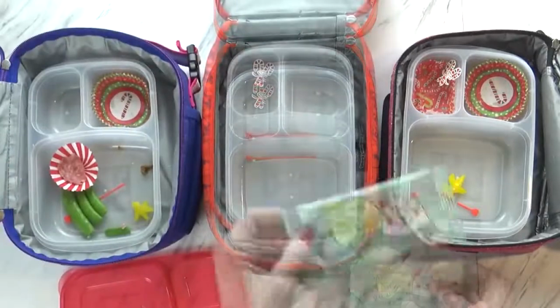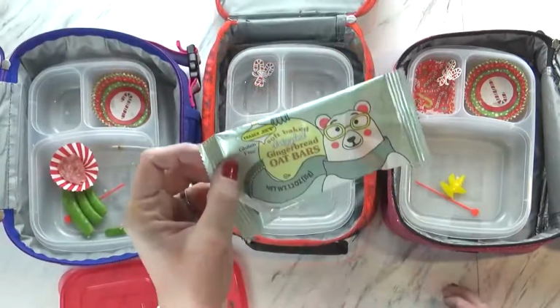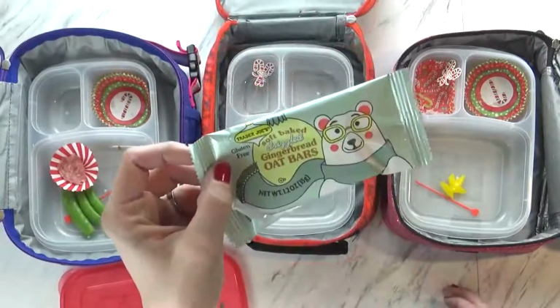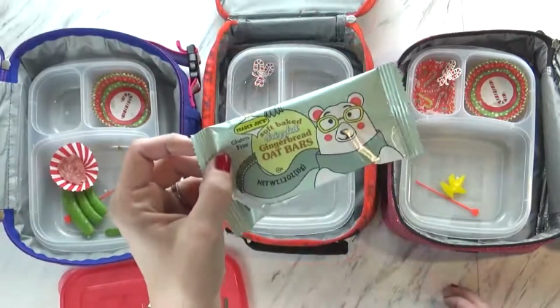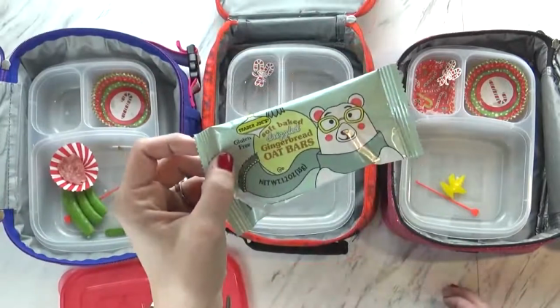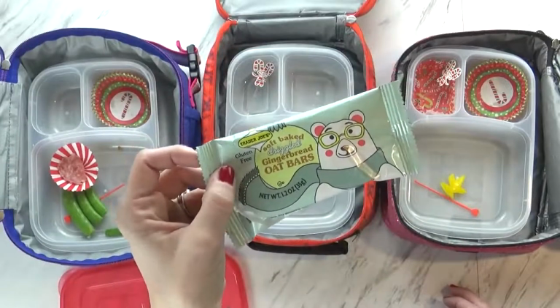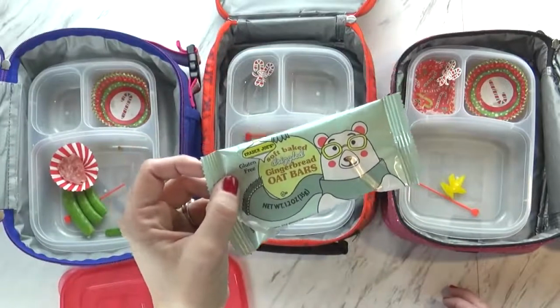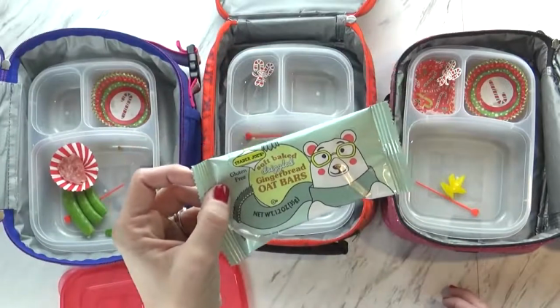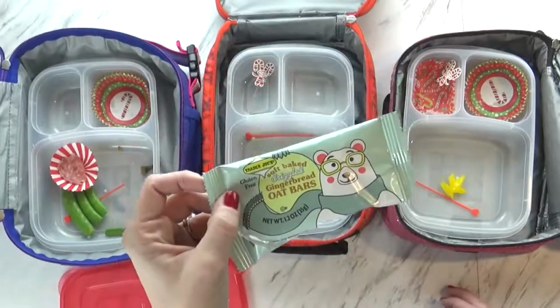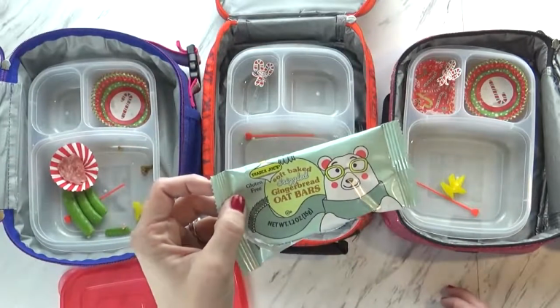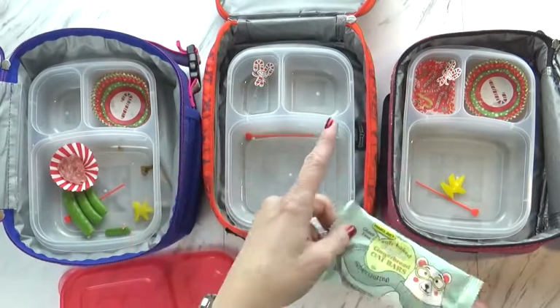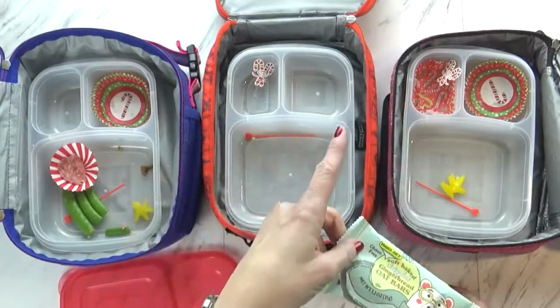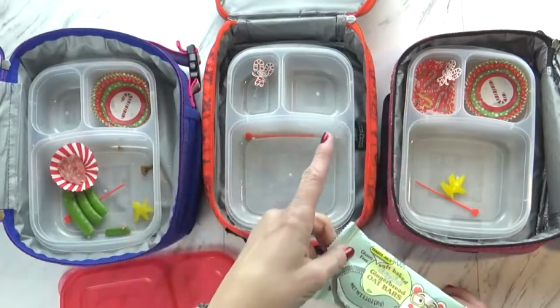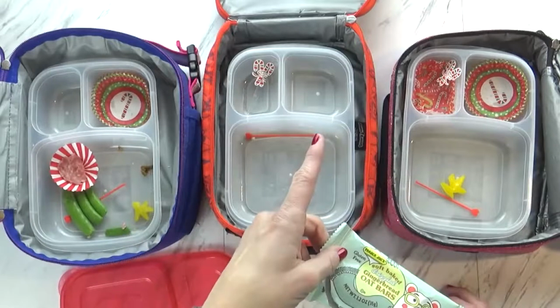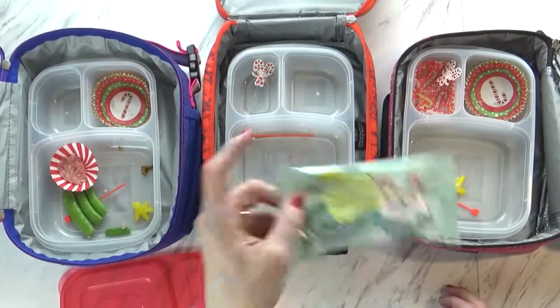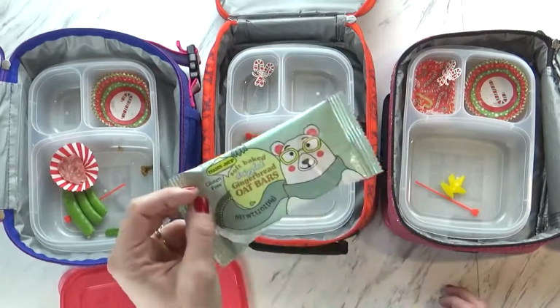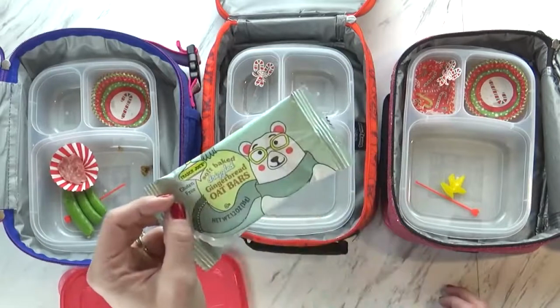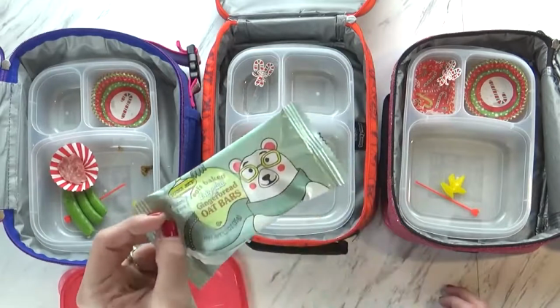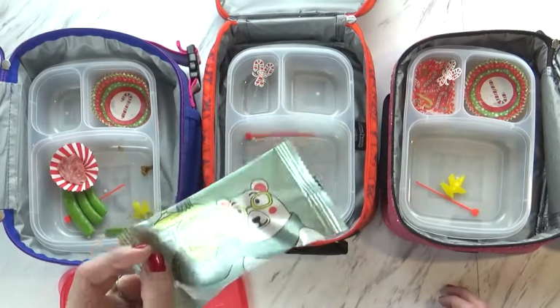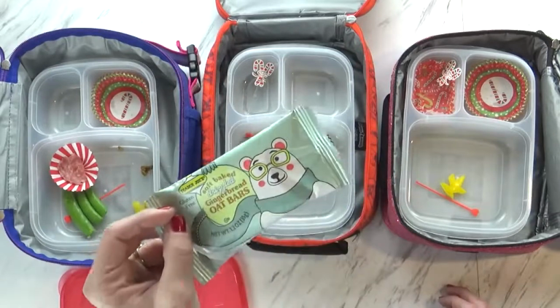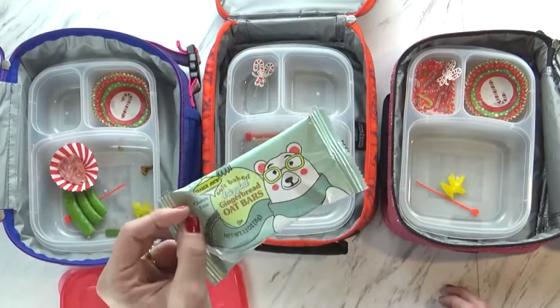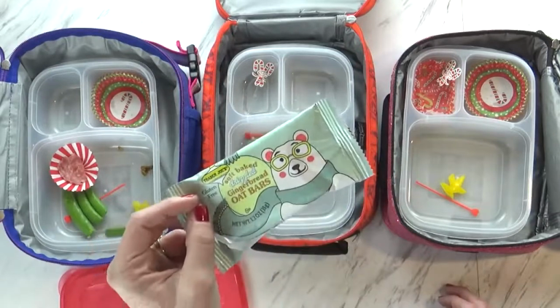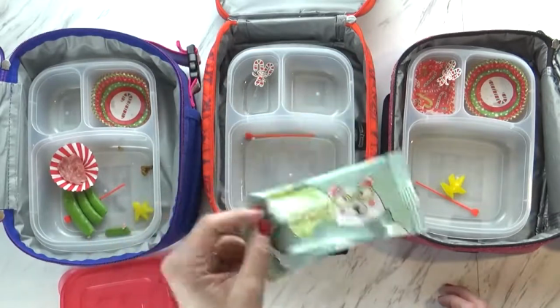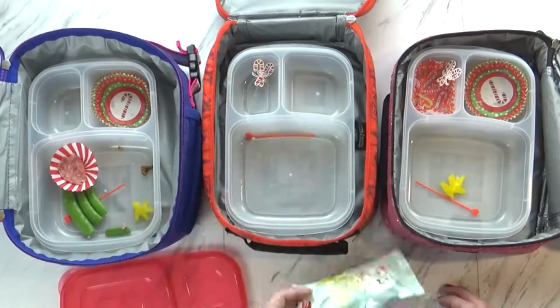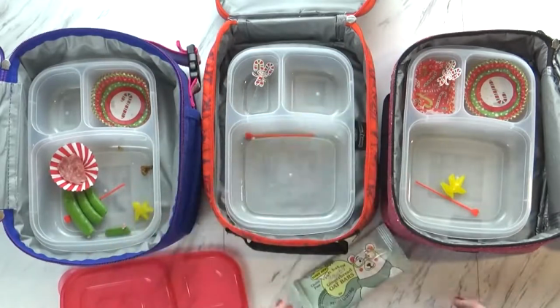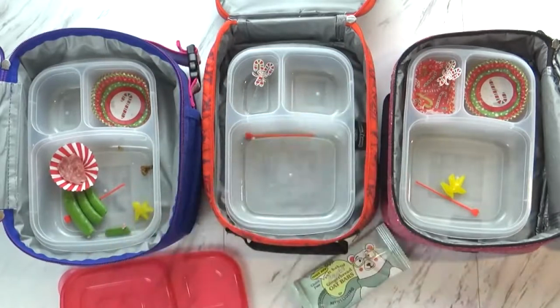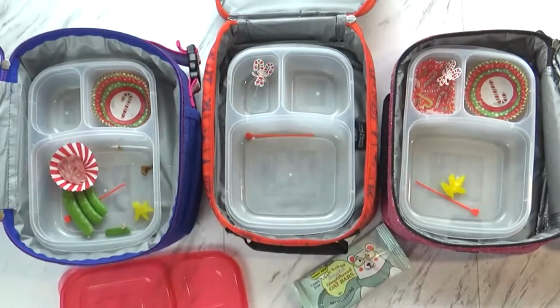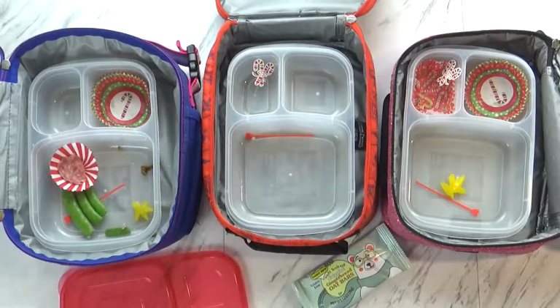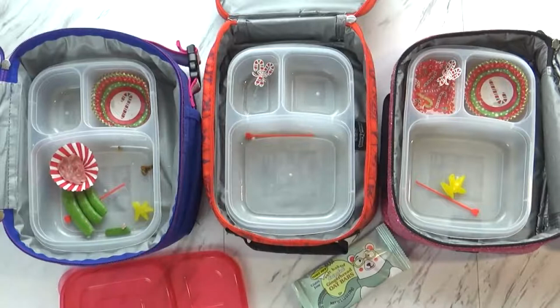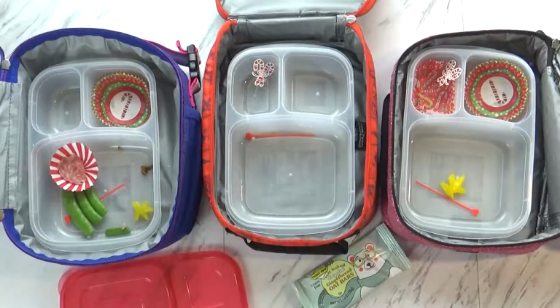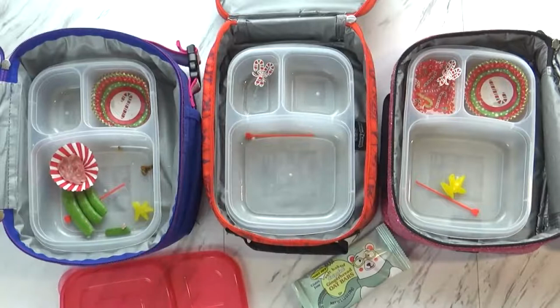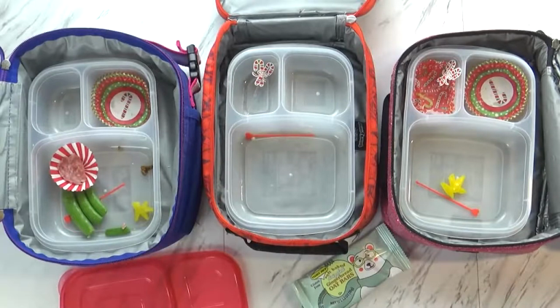What did you guys think of the gingerbread bar? It was really good! I gave one to Griffin and he loved it. I thought they were pretty good too. So overall, very good job today guys — and we'll see you tomorrow!